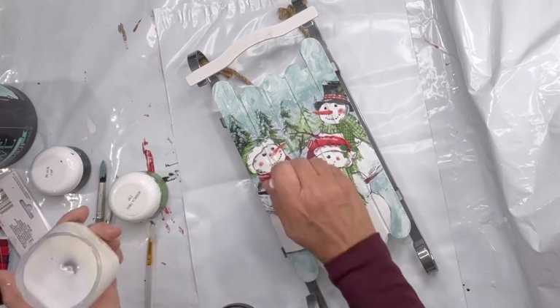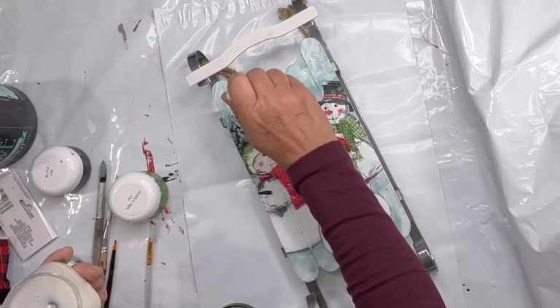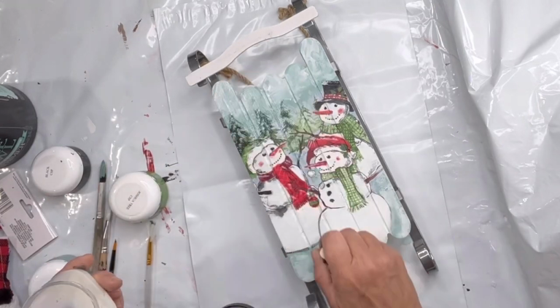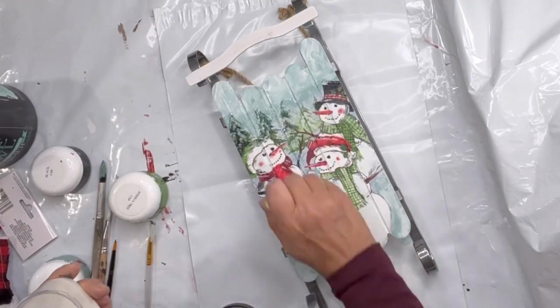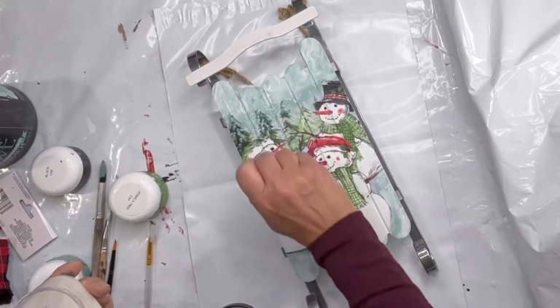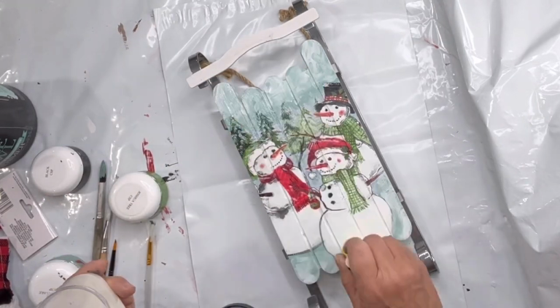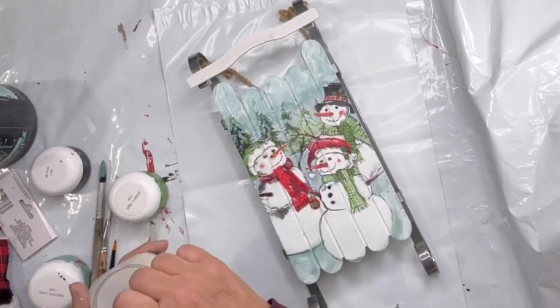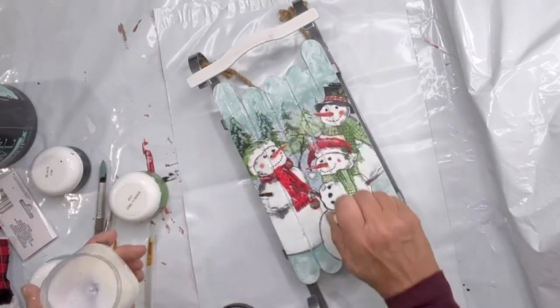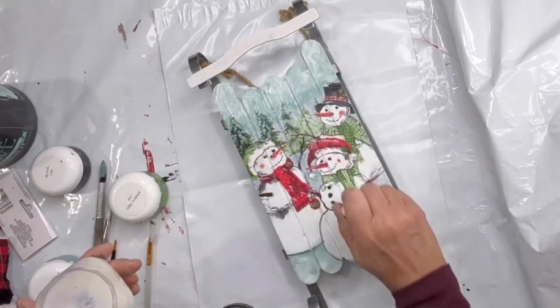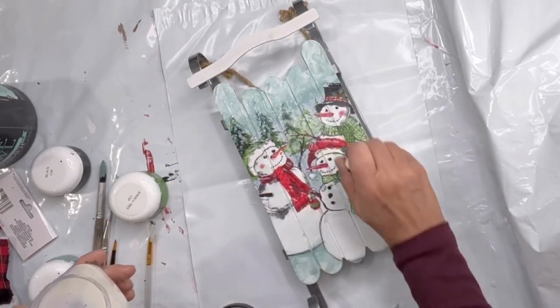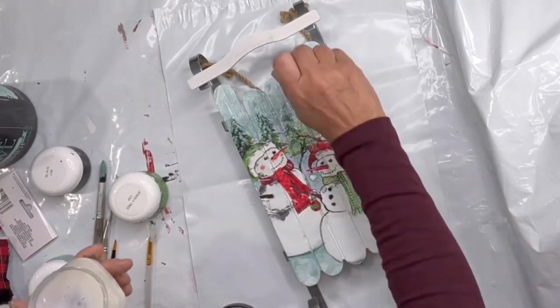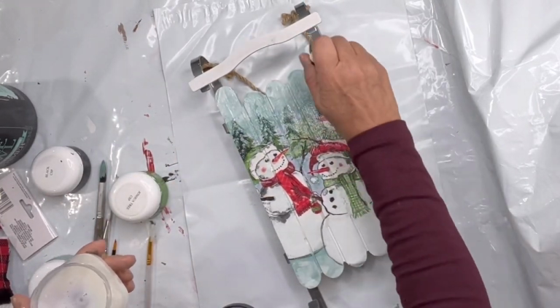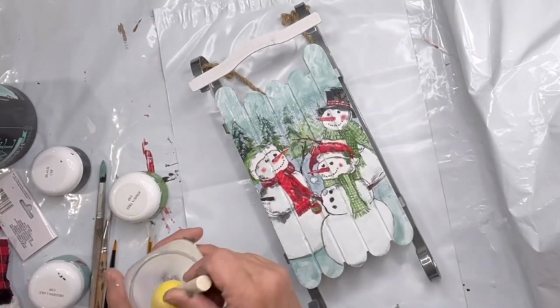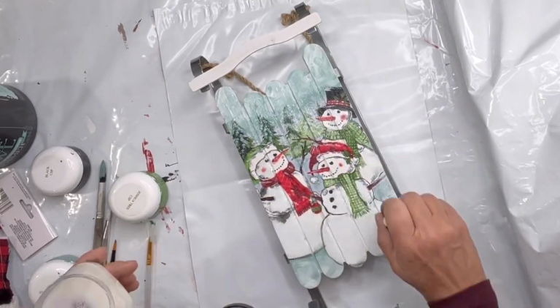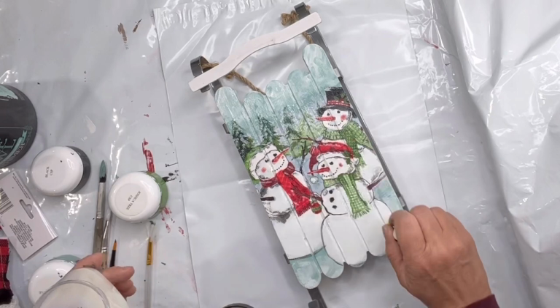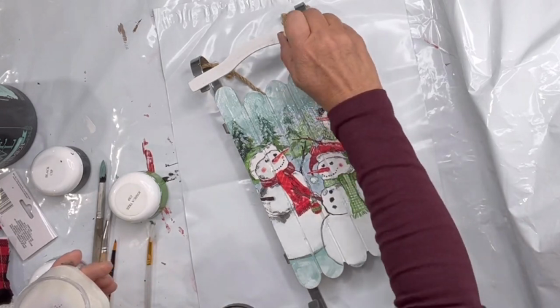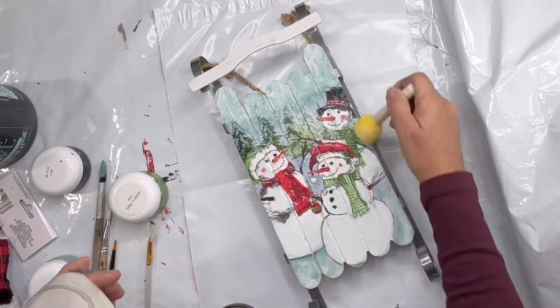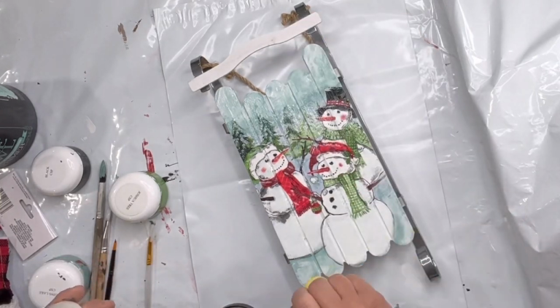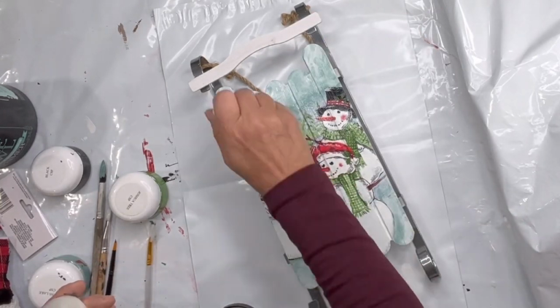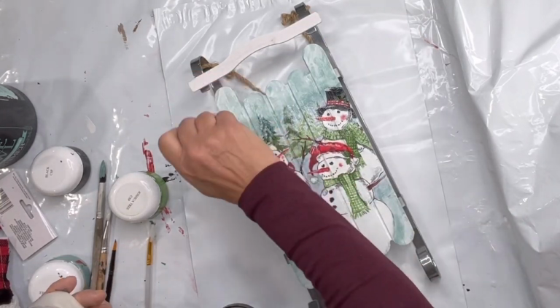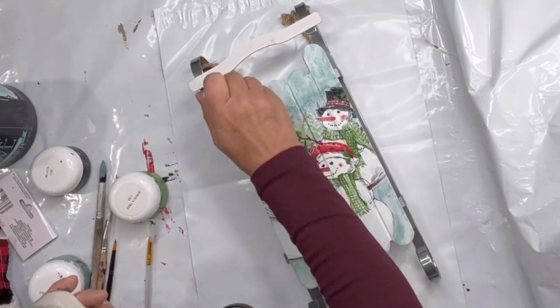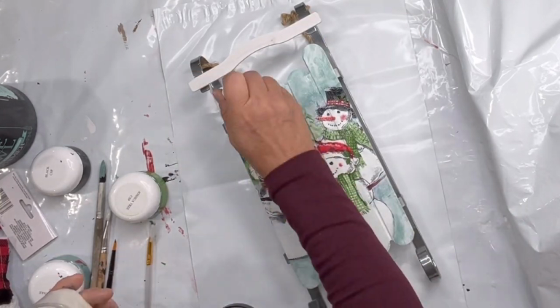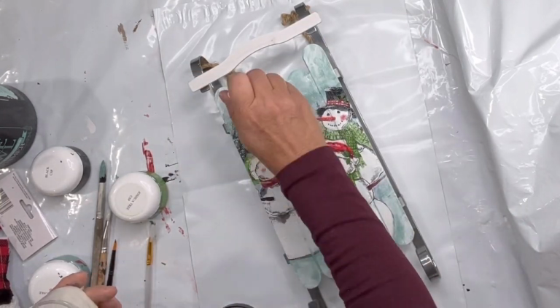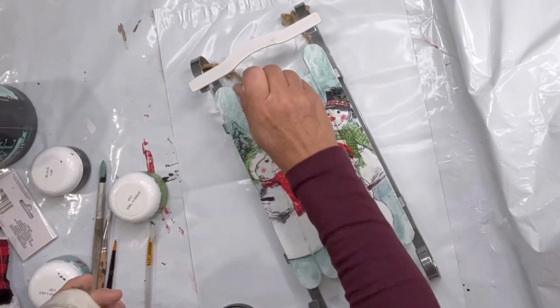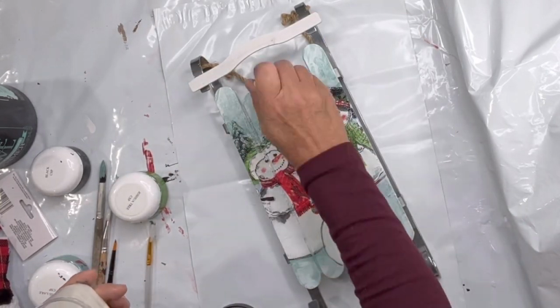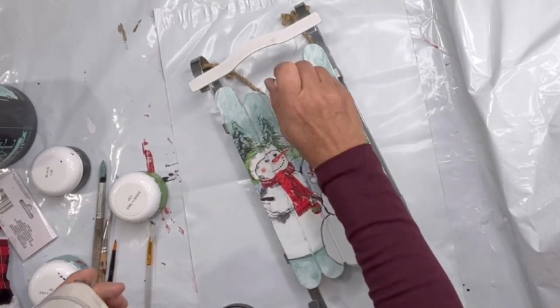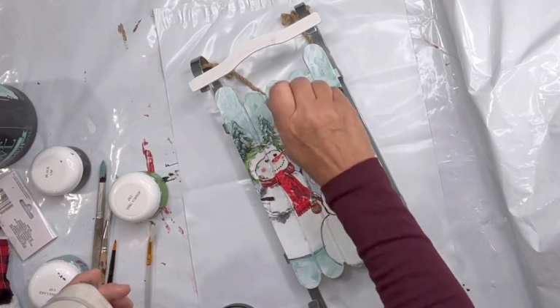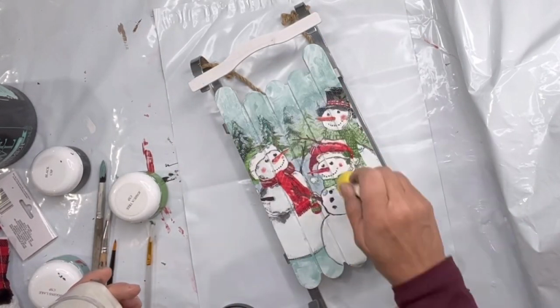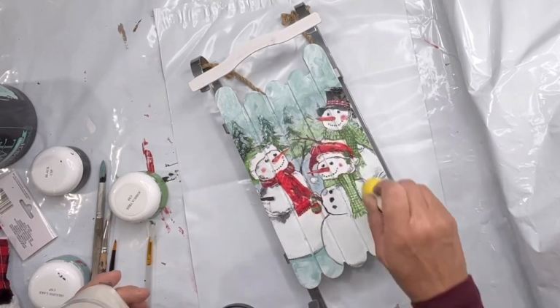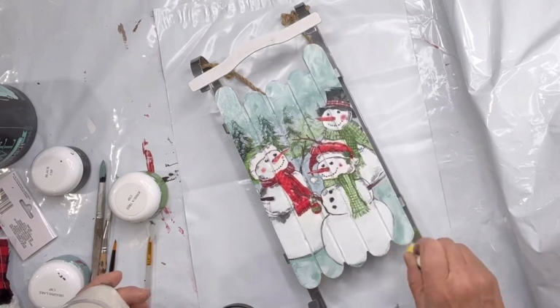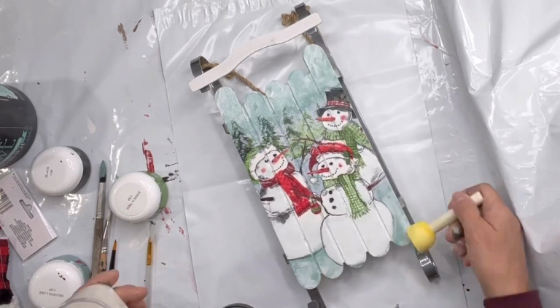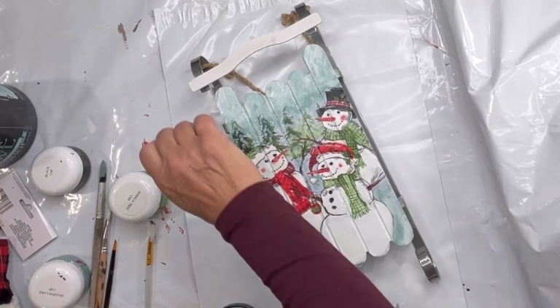Once everything dried I gave a coat of the one-hour enamel clear just to get a nice top coat. I'm very happy with the outcome.